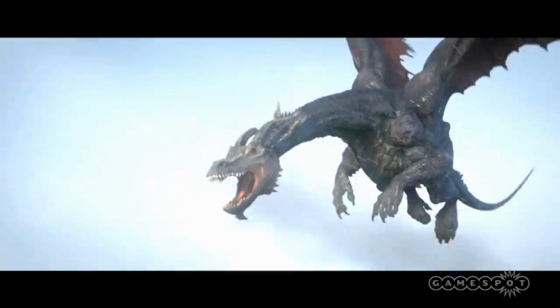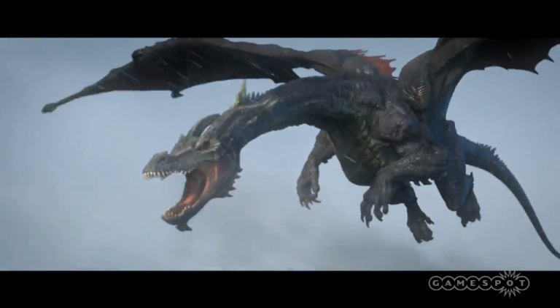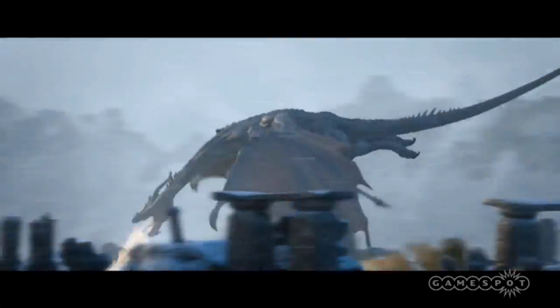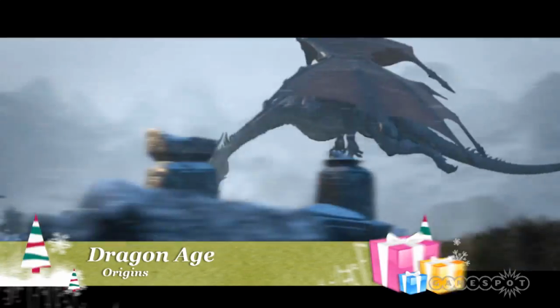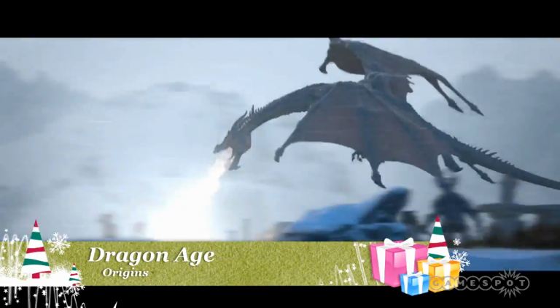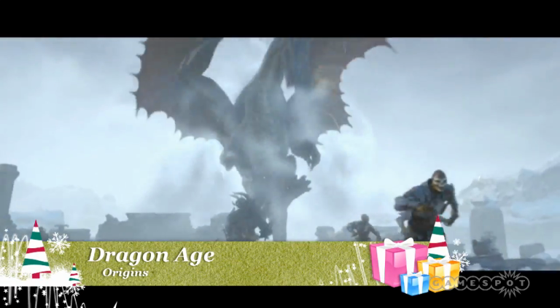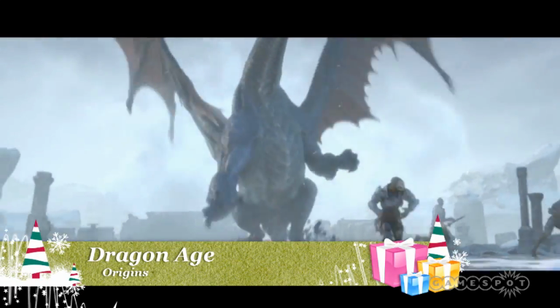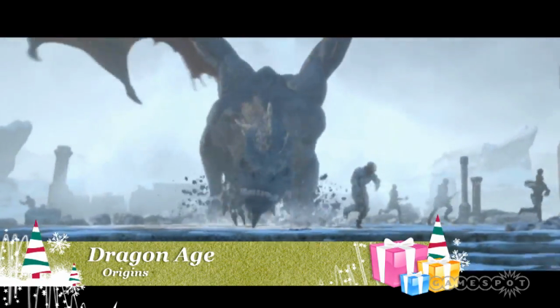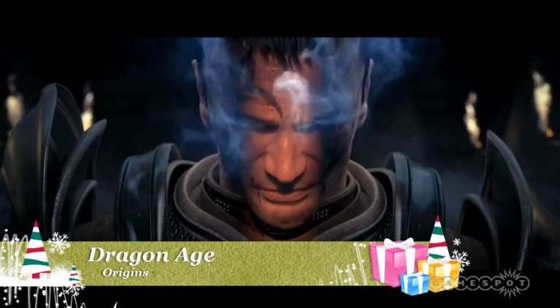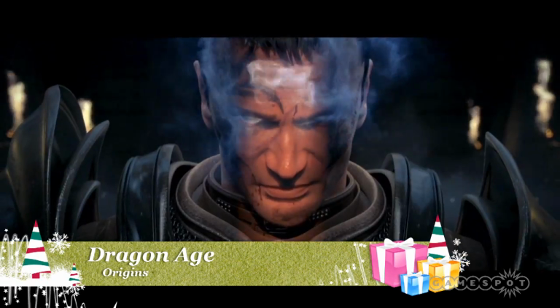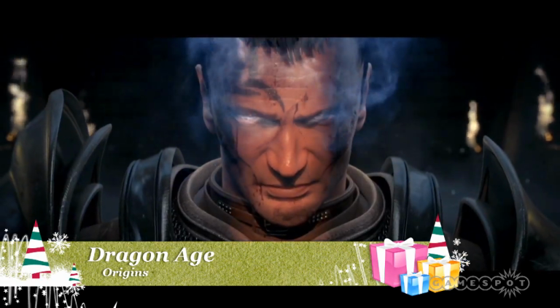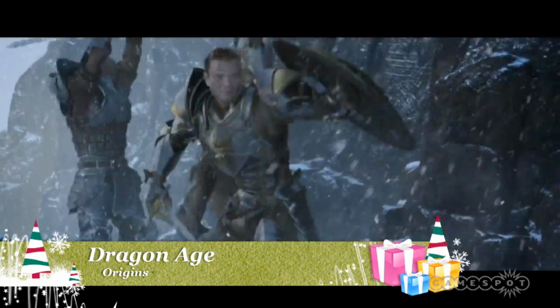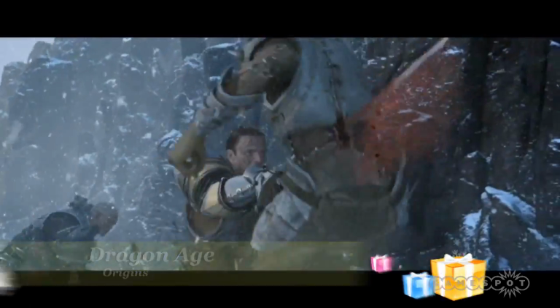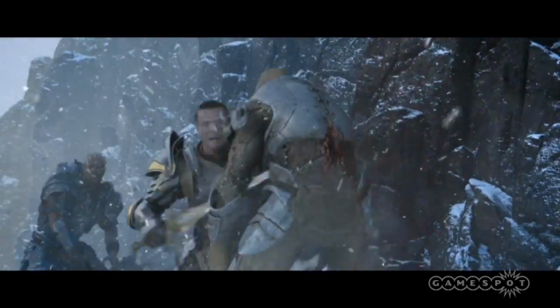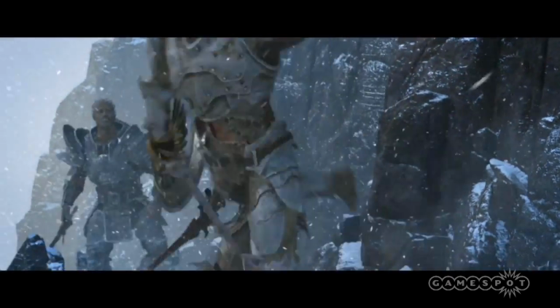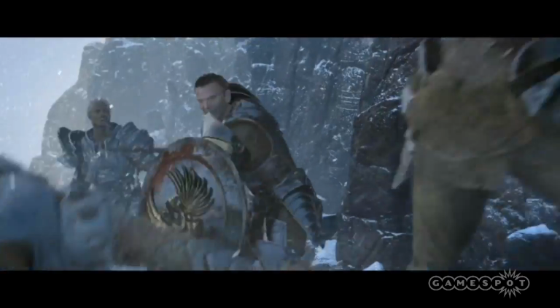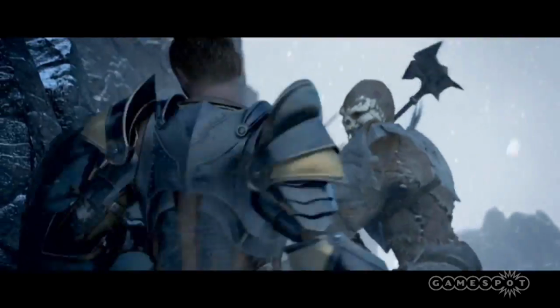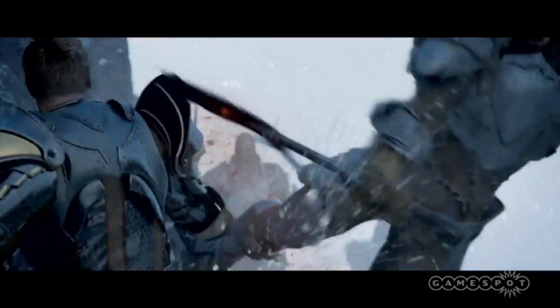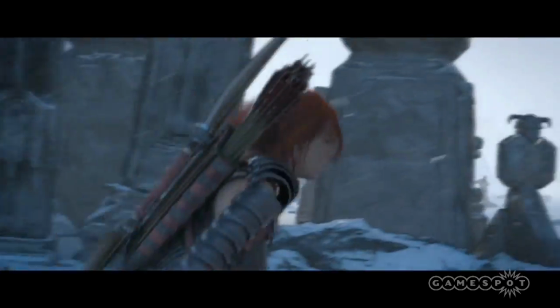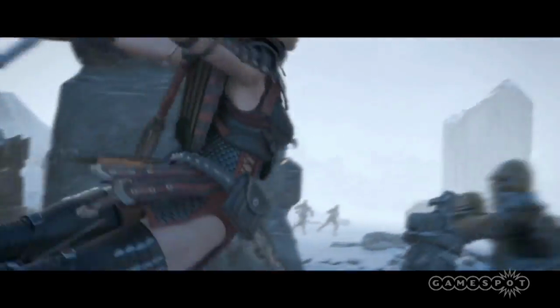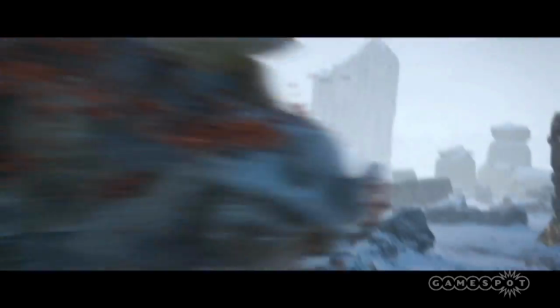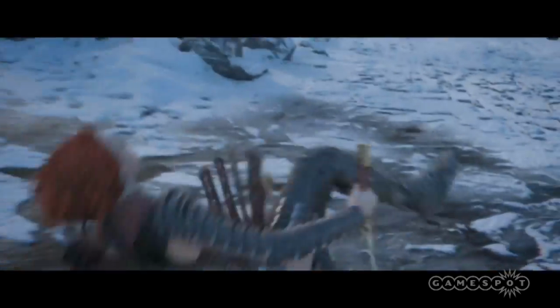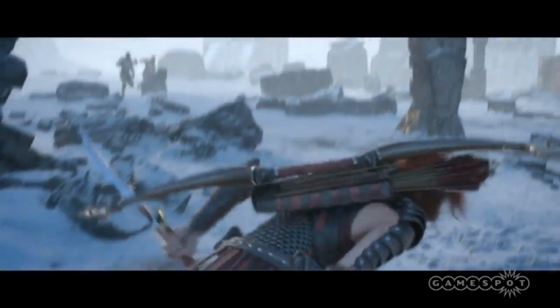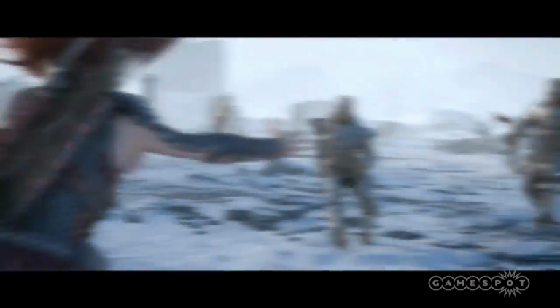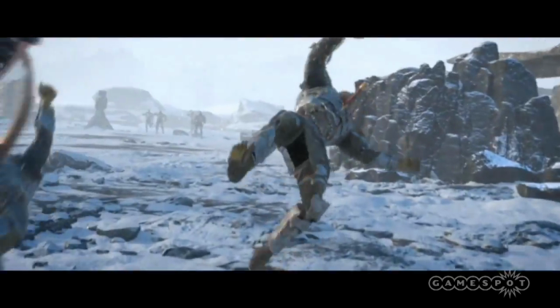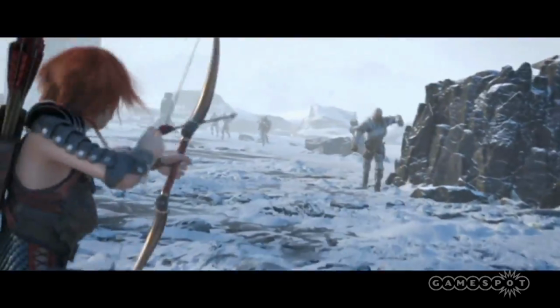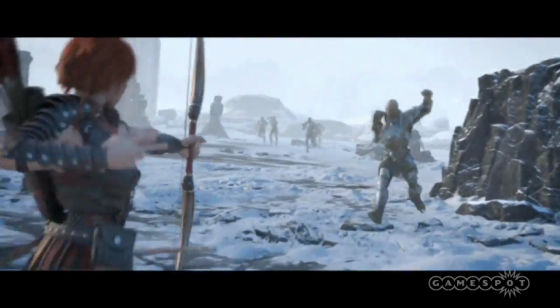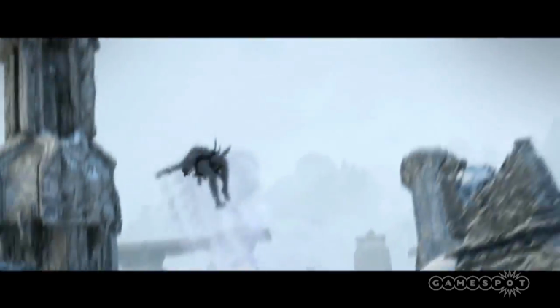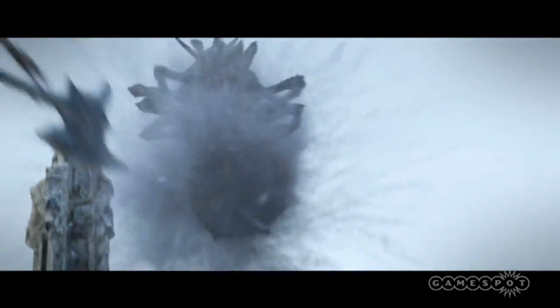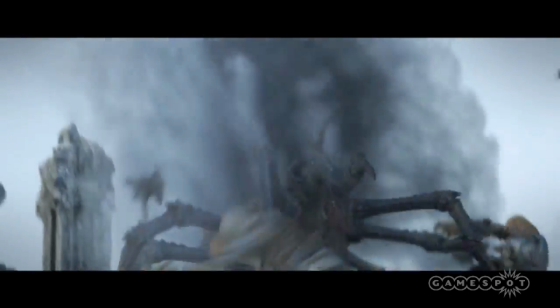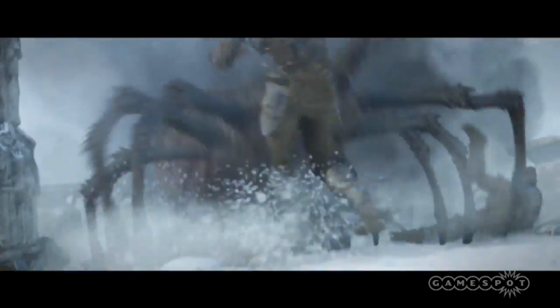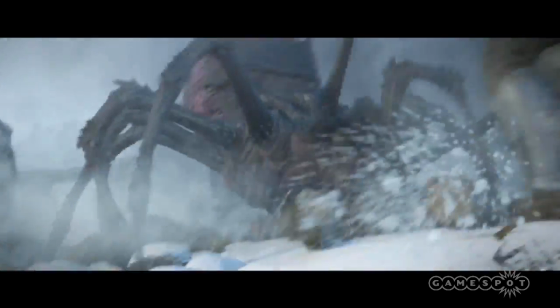For the fantasy gamer, Dragon Age: Origins is an RPG that delivers a rich storyline which has become synonymous with the developer BioWare. You play as a Grey Warden, last of an ancient Order of Guardians, trusted to defend the continent of Thedas.